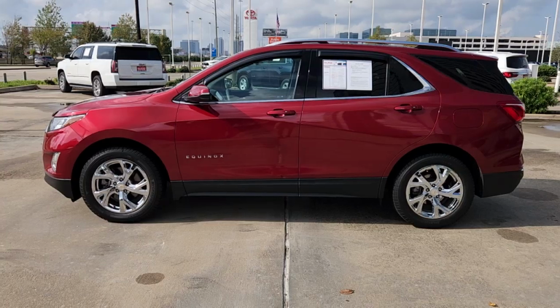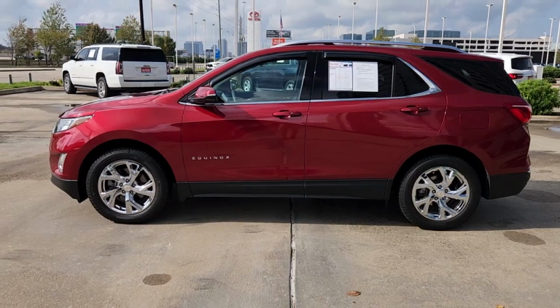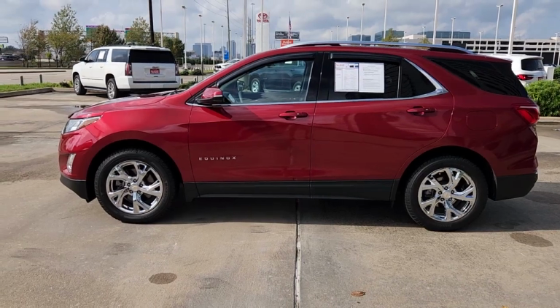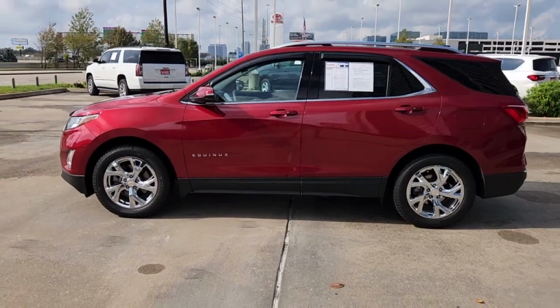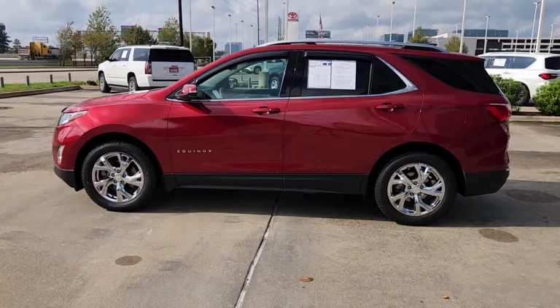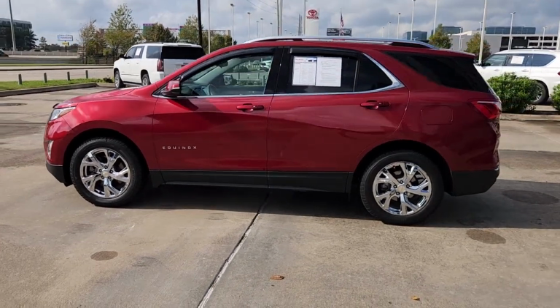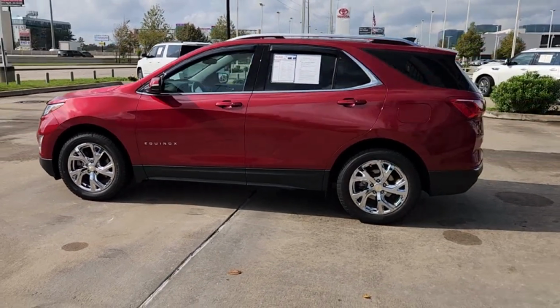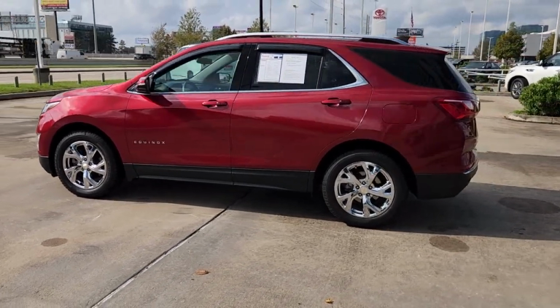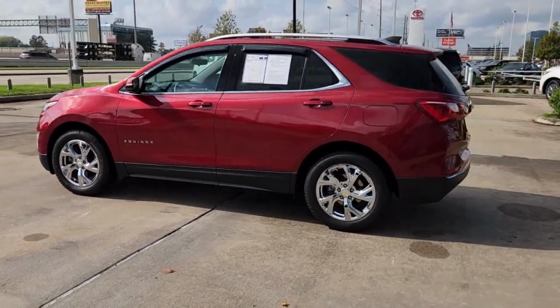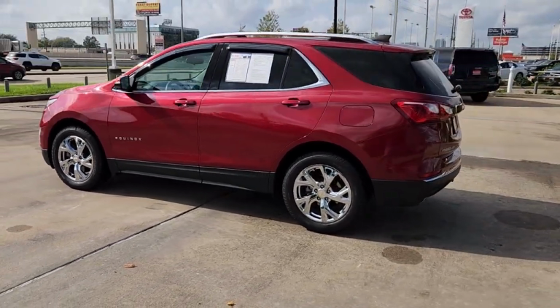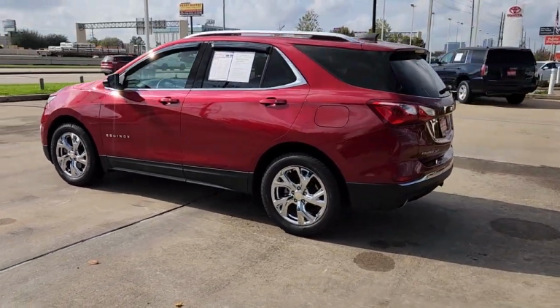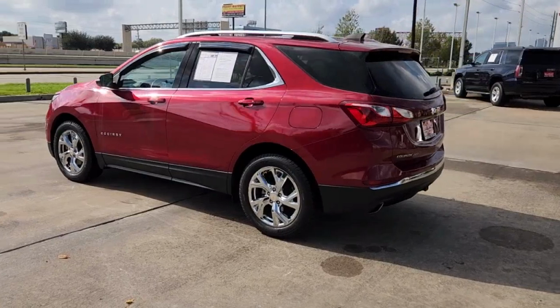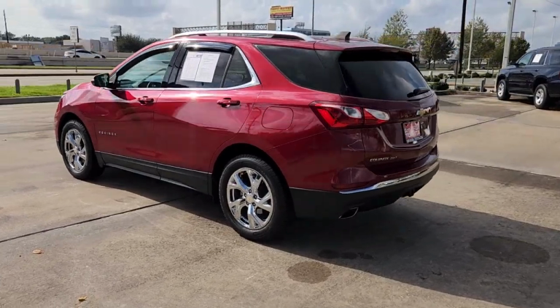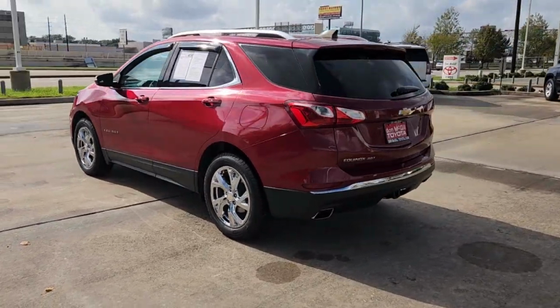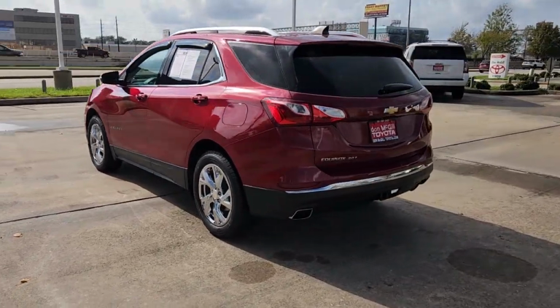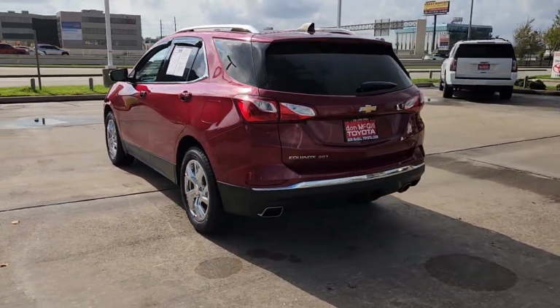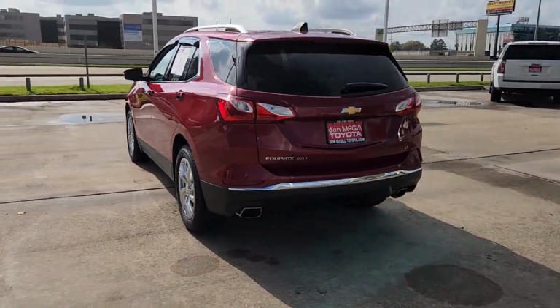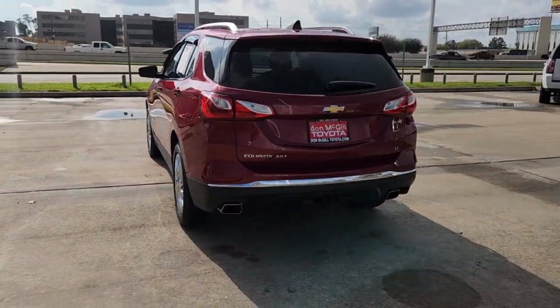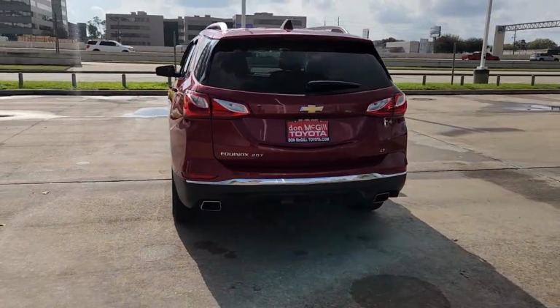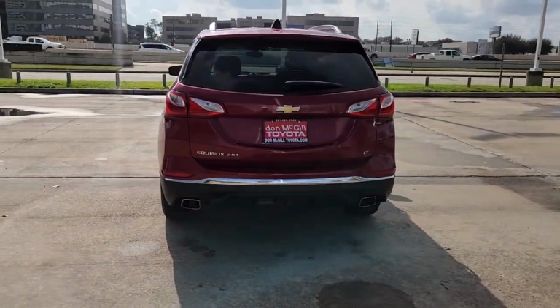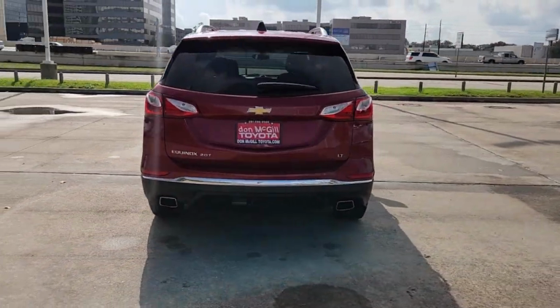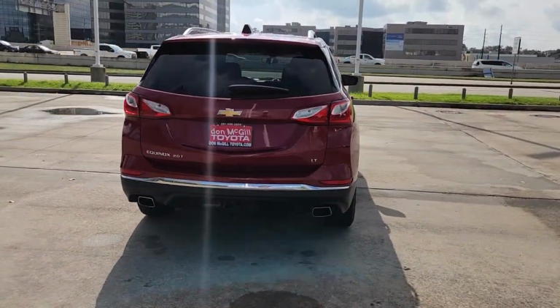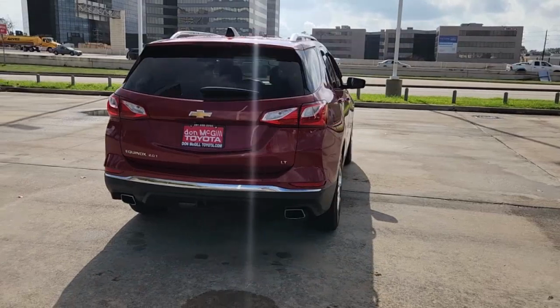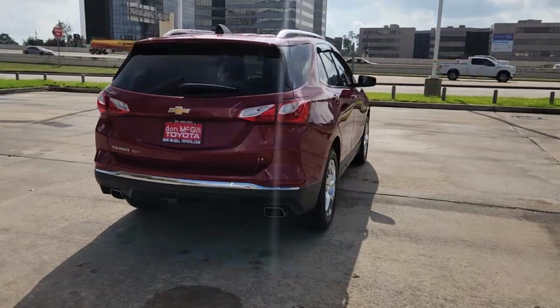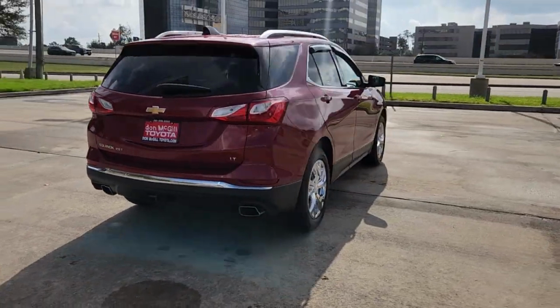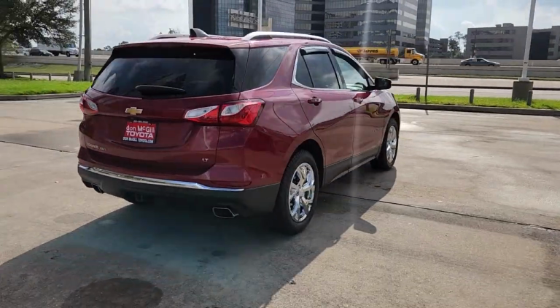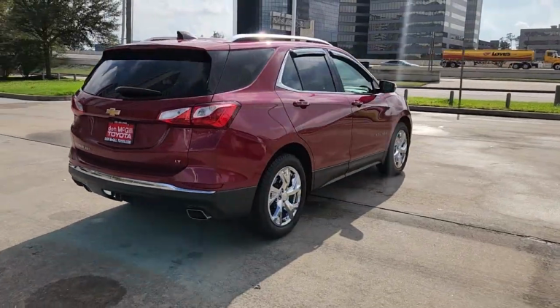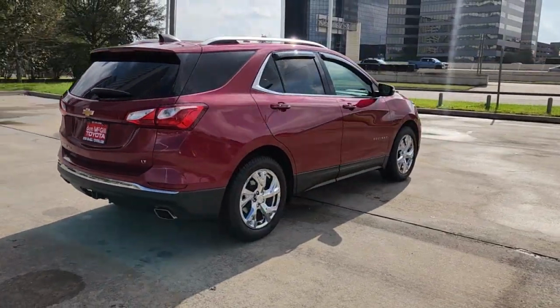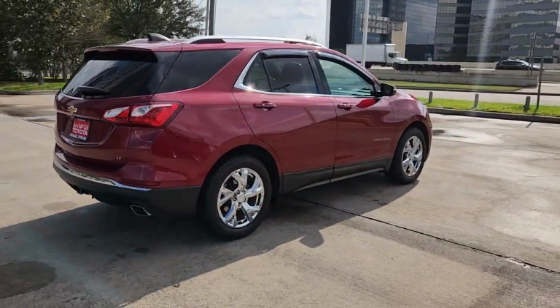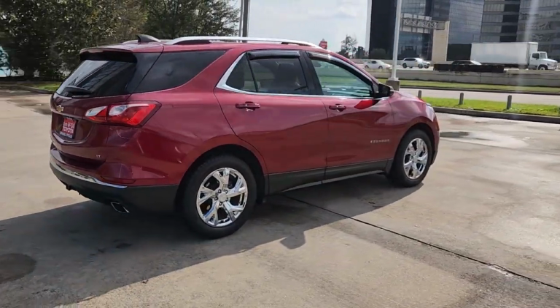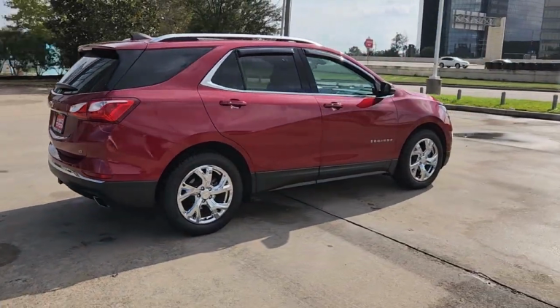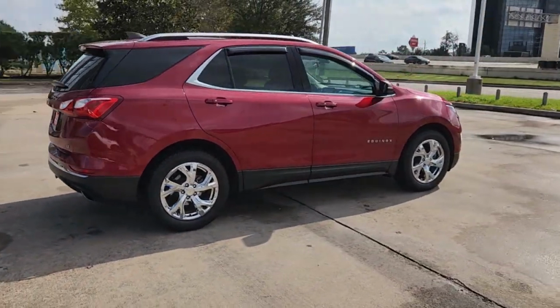Take a moment to check out the 2019 Chevrolet Equinox. With less than 60,000 miles on the odometer, this vehicle provides excellent value. The Chevrolet Equinox — the small SUV with a big spirit of adventure.